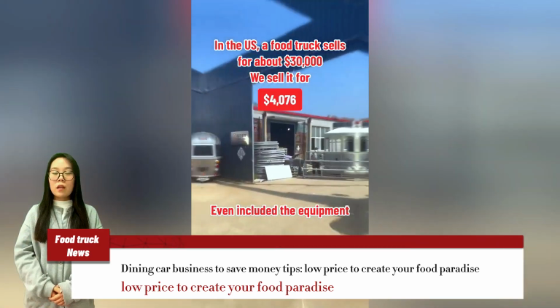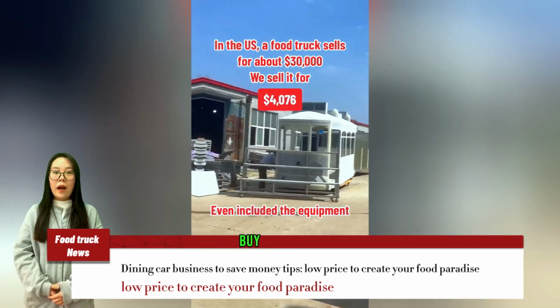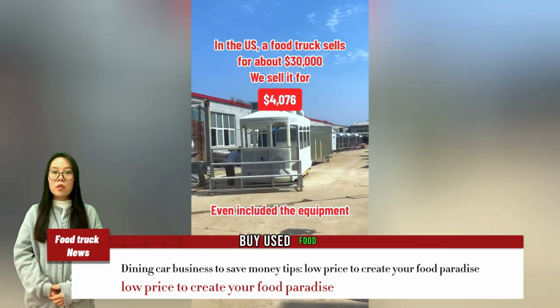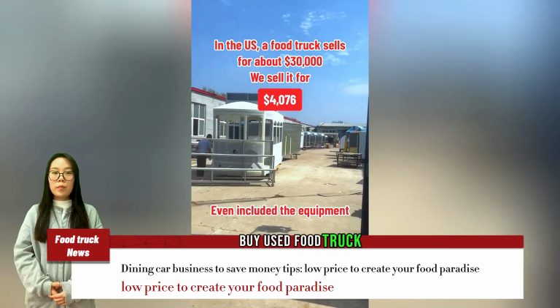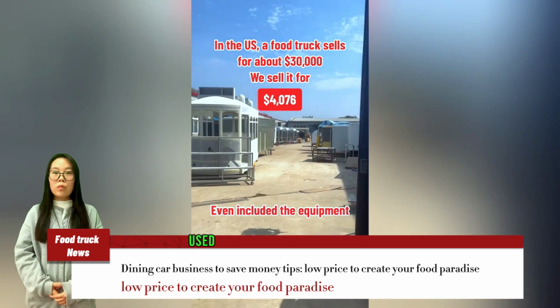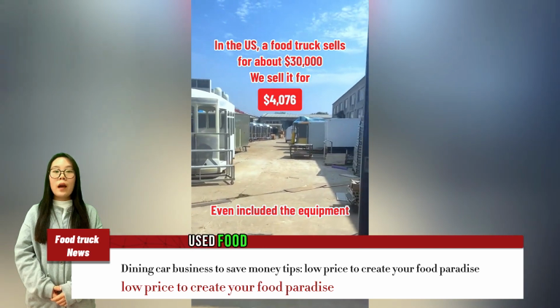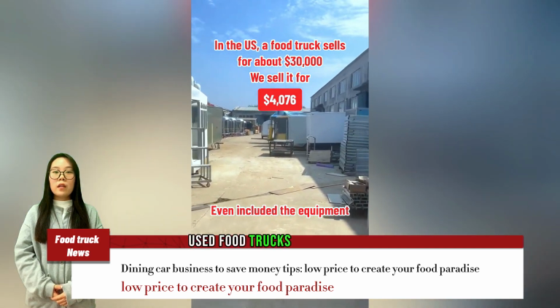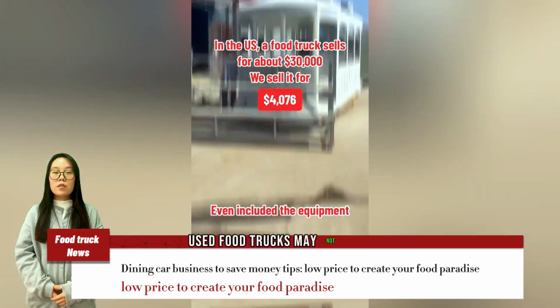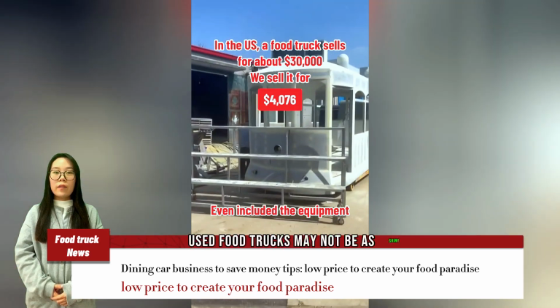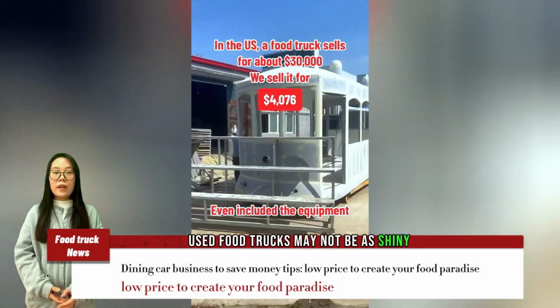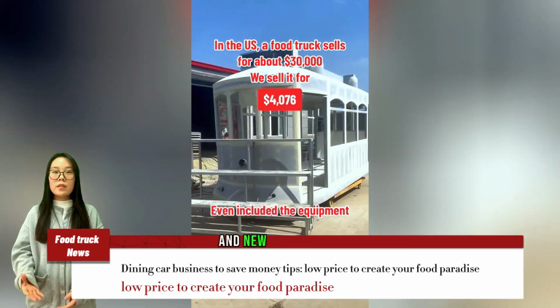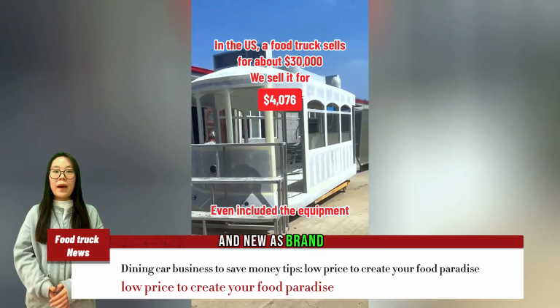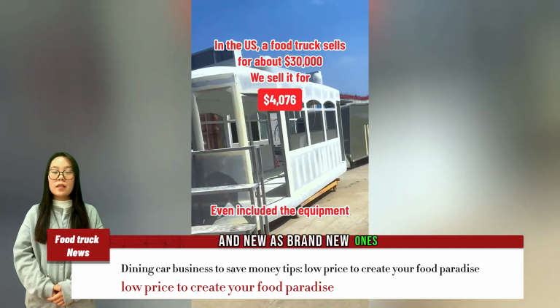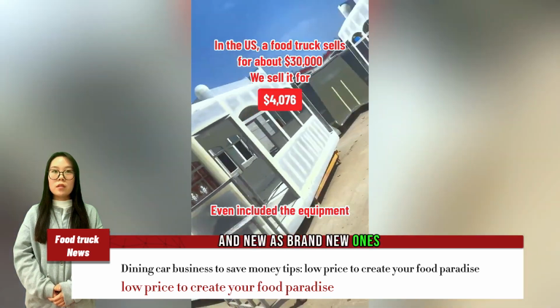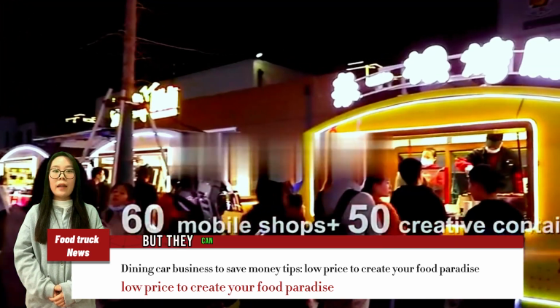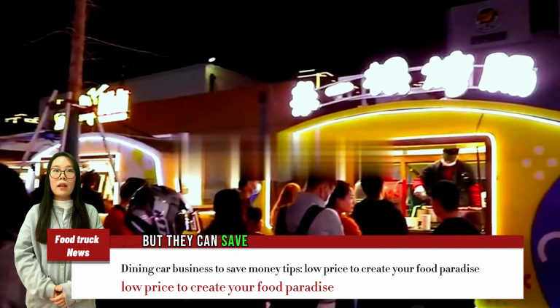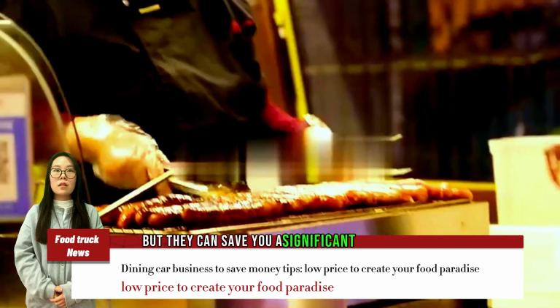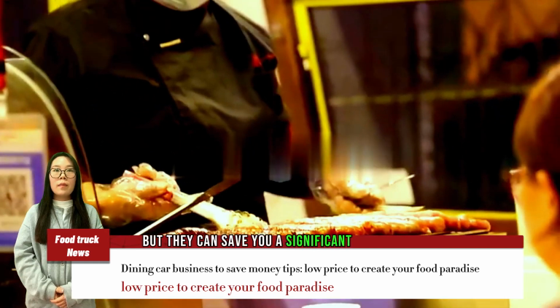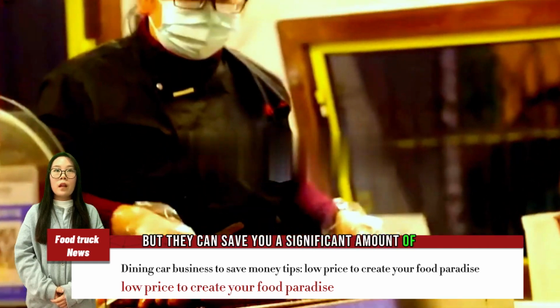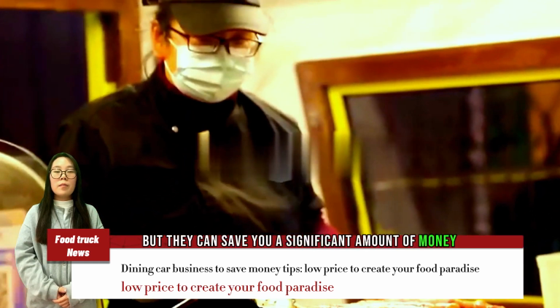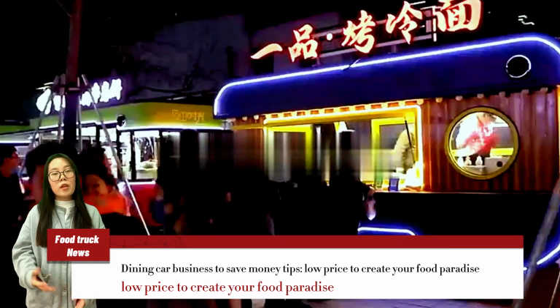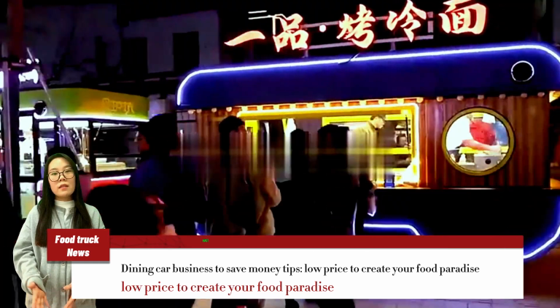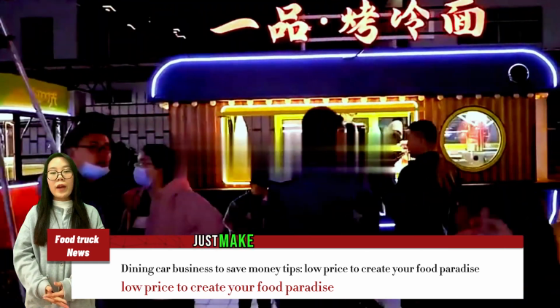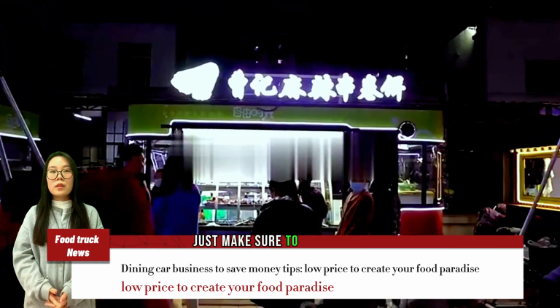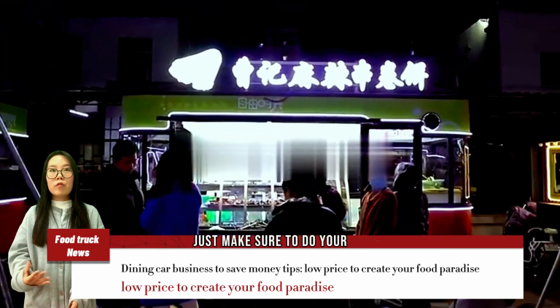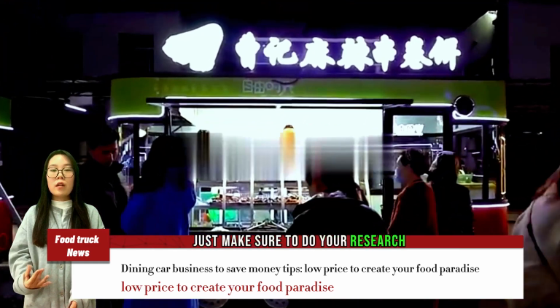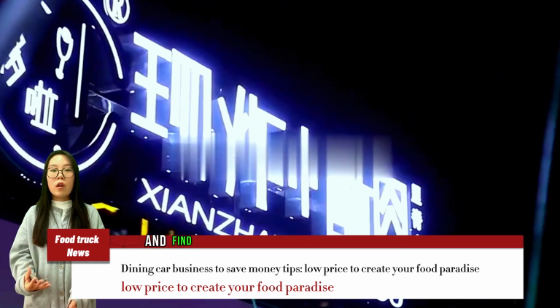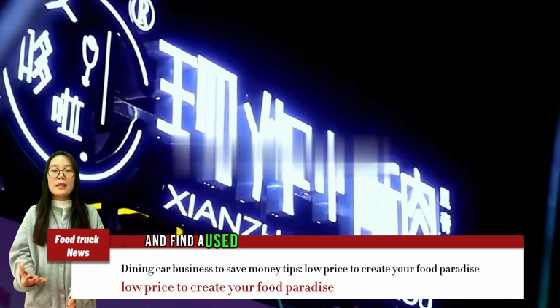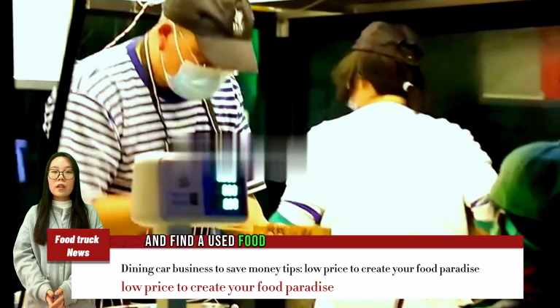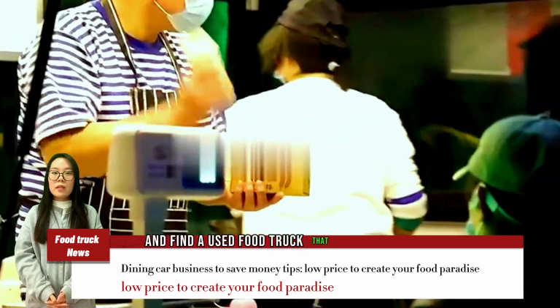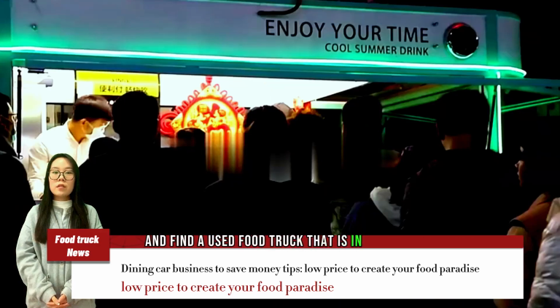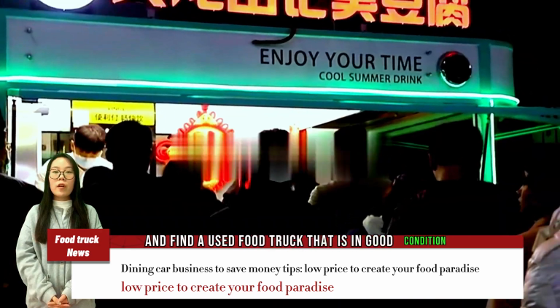Buy a used food truck. Used food trucks may not be as shiny and new as brand new ones, but they can save you a significant amount of money. Just make sure to do your research and find a used food truck that is in good condition.